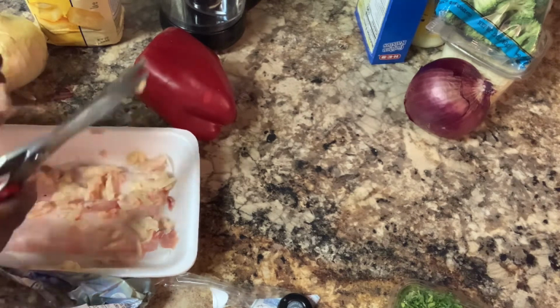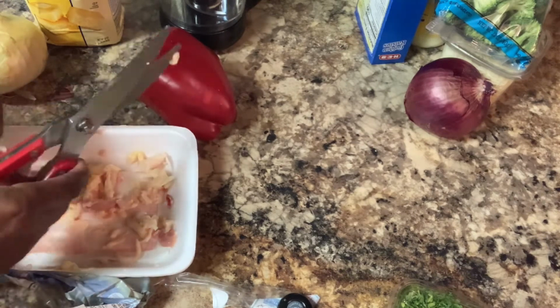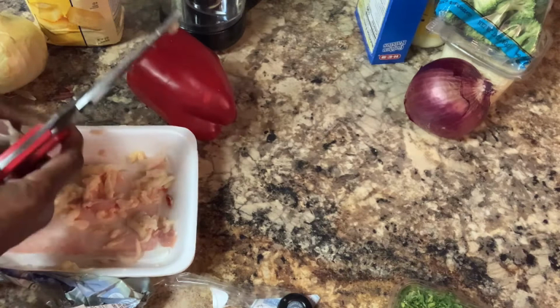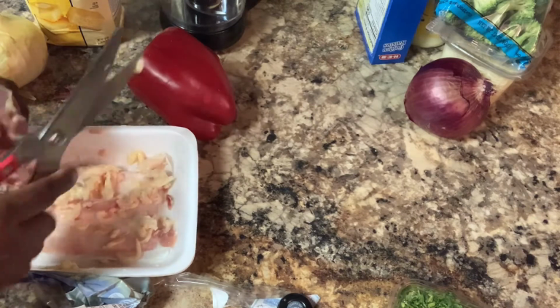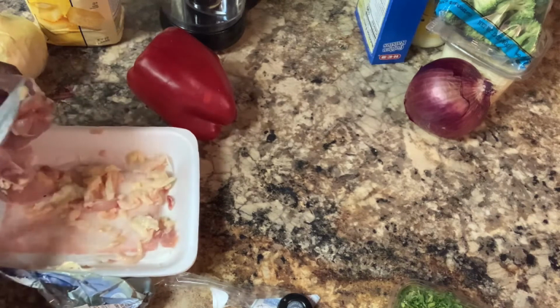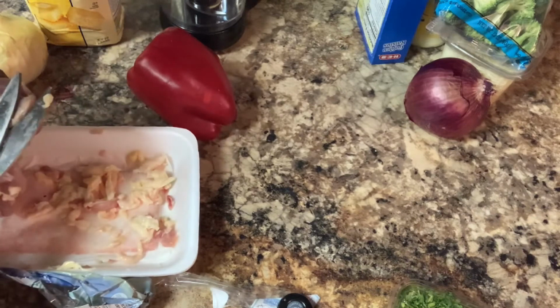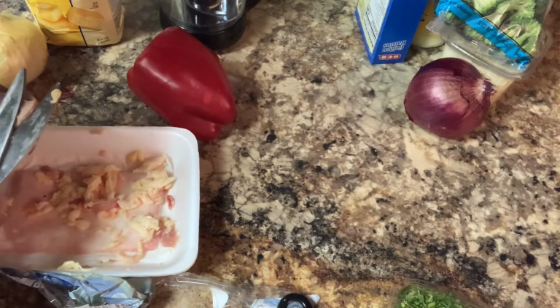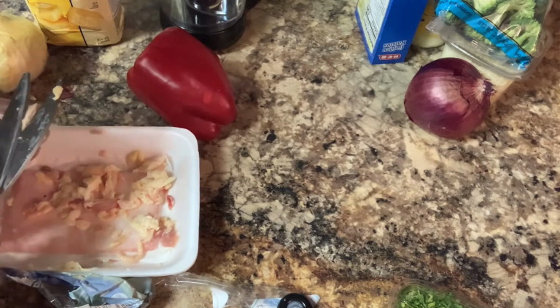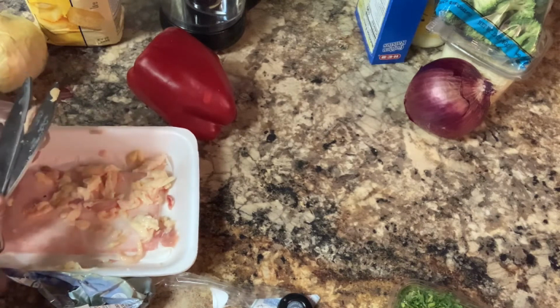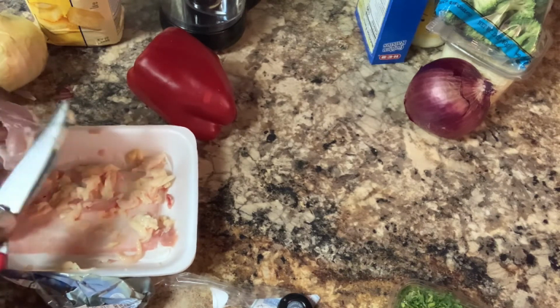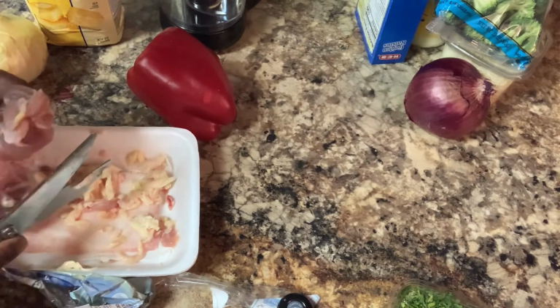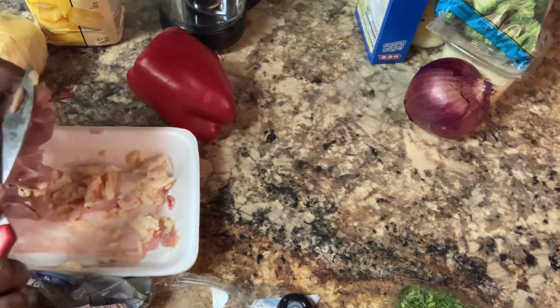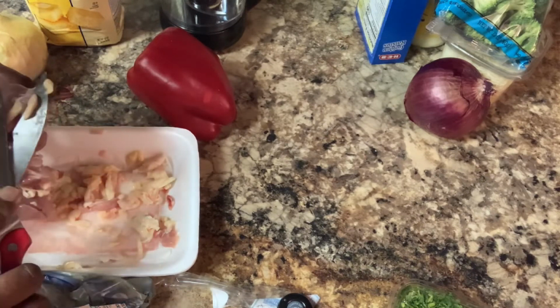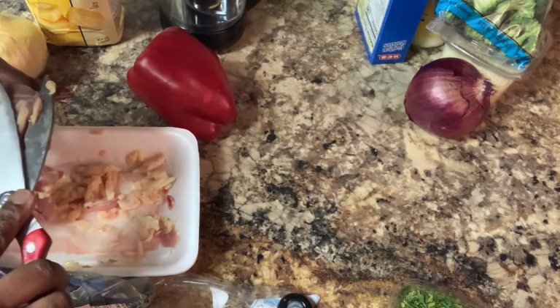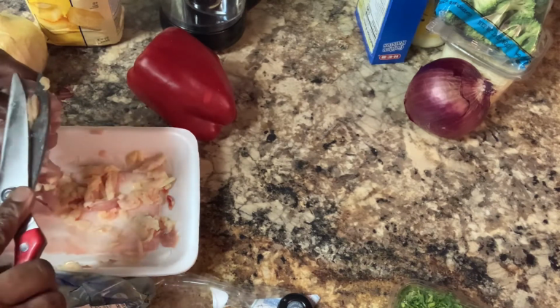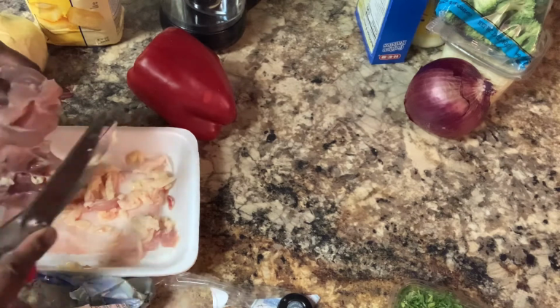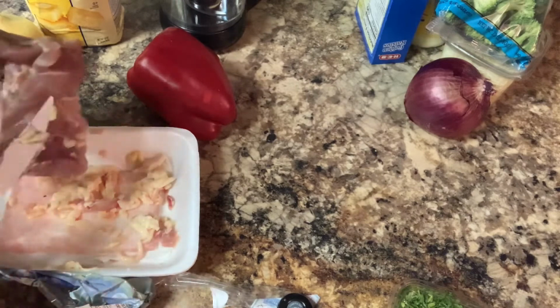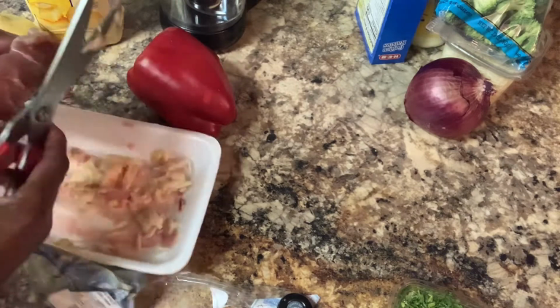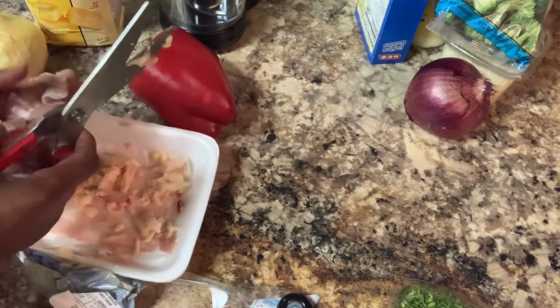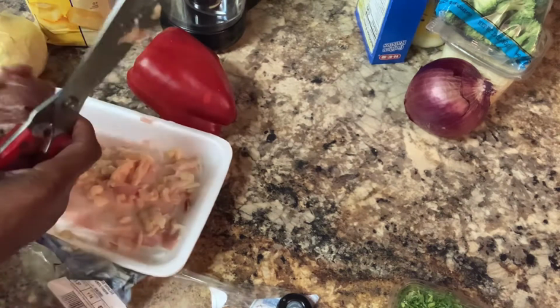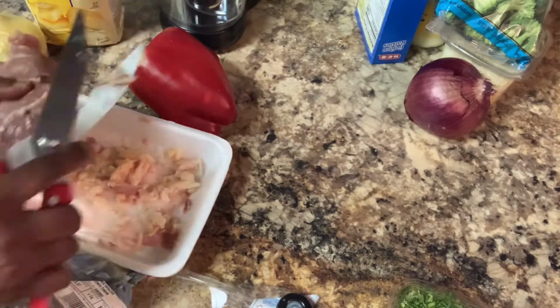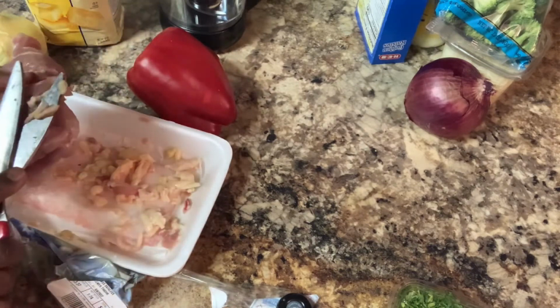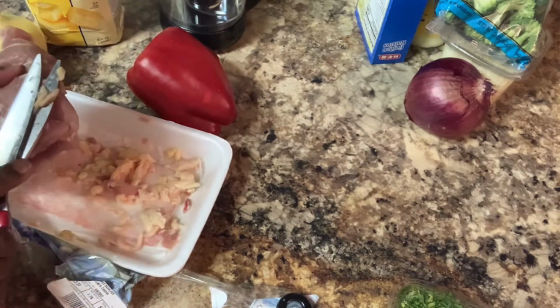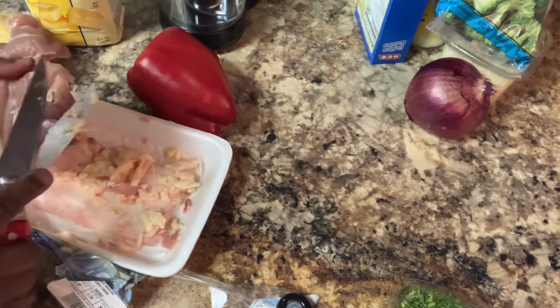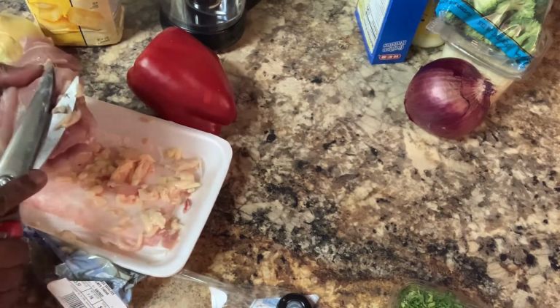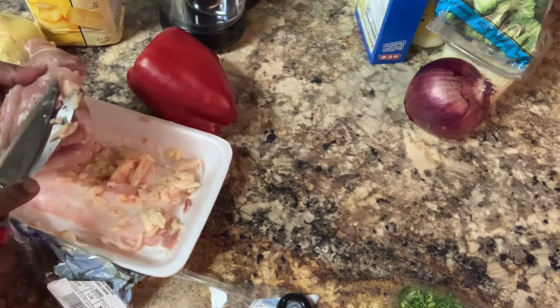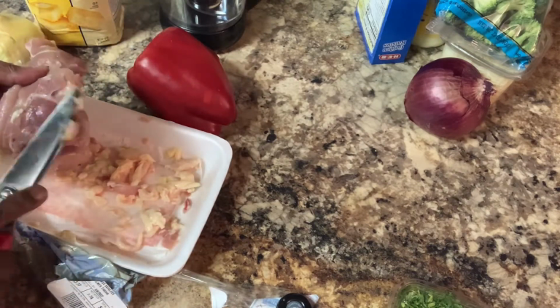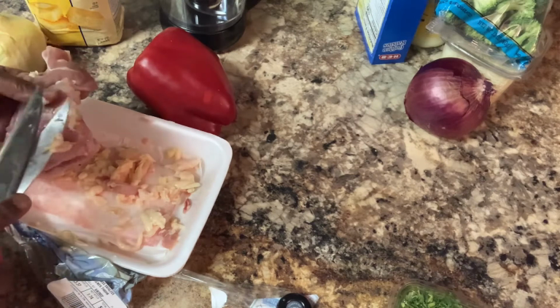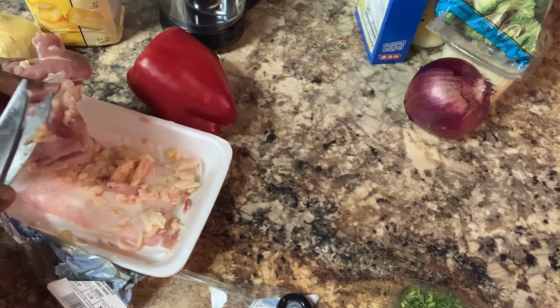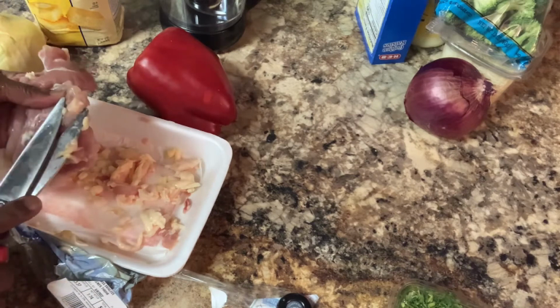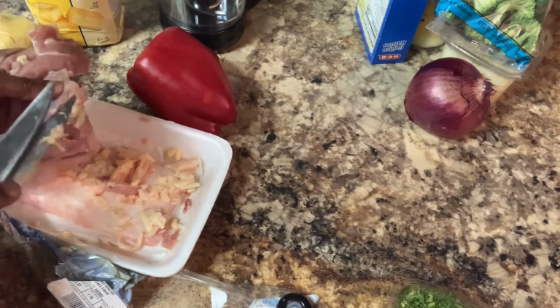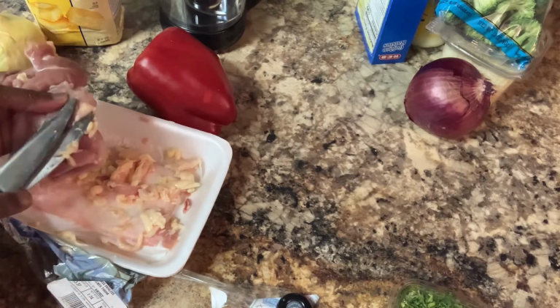I'm taking this fat off and cutting it away. This is how you do this boneless chicken, because it always comes with a lot of fat on it, and you want to get rid of it.